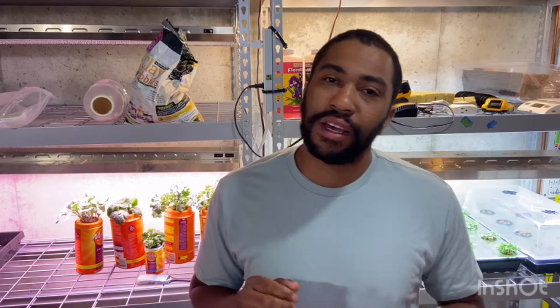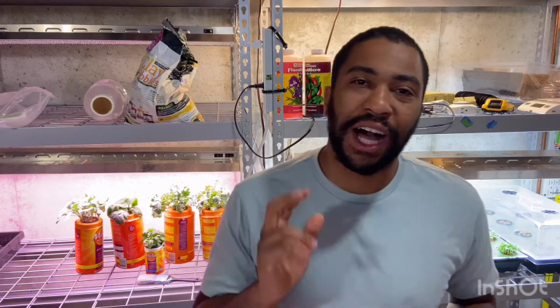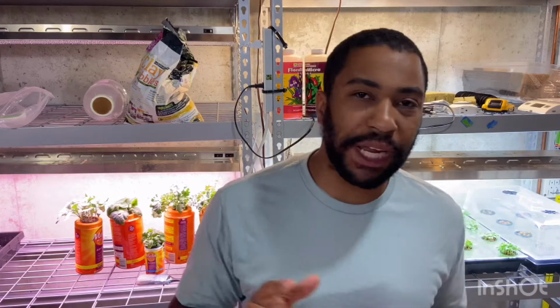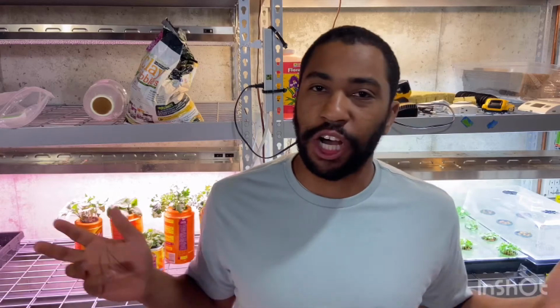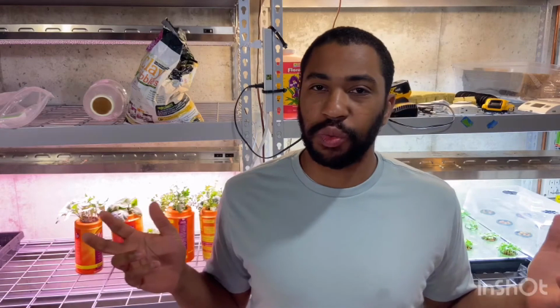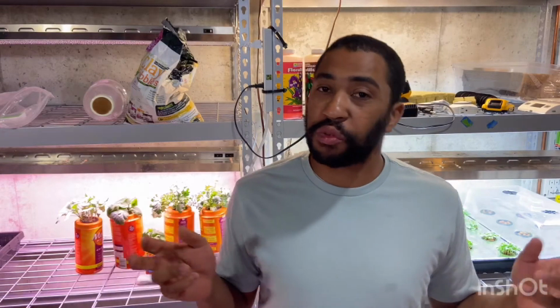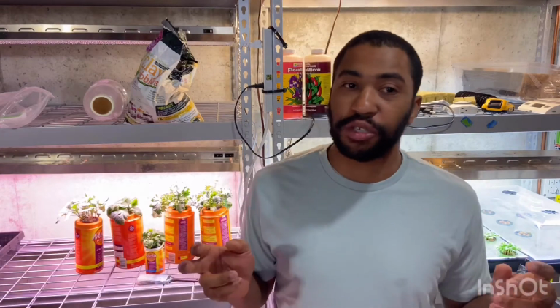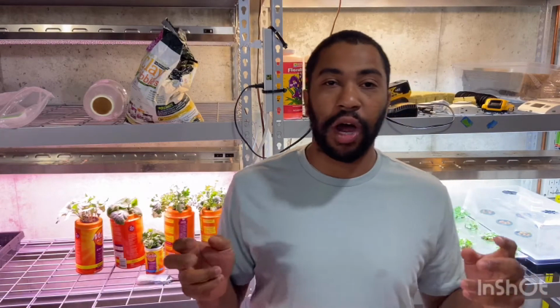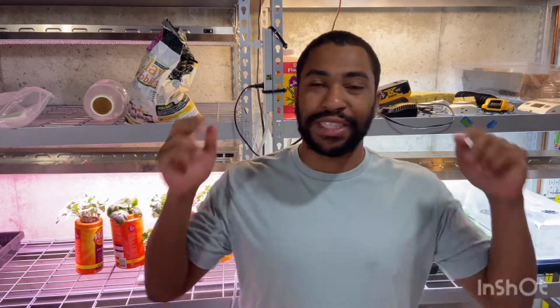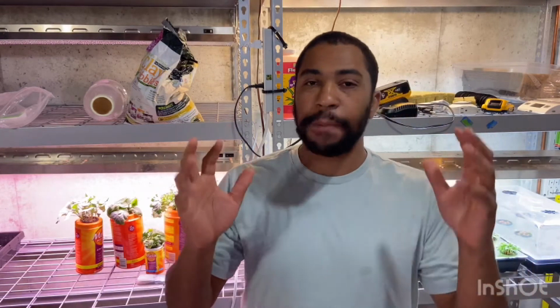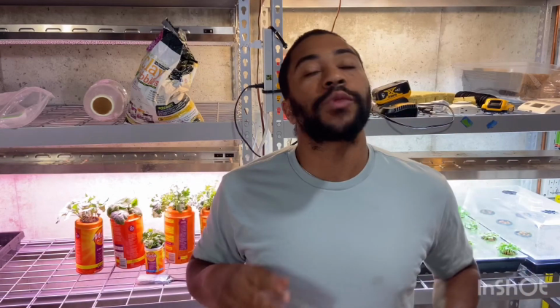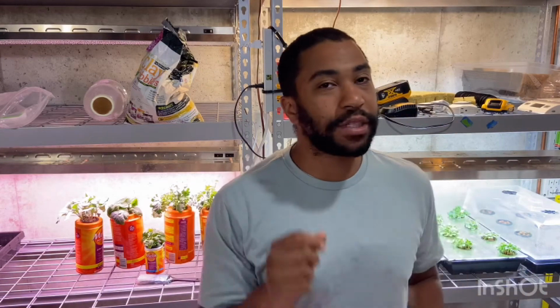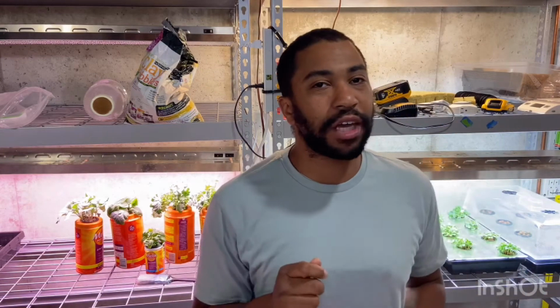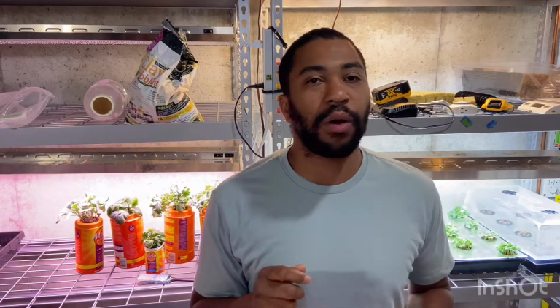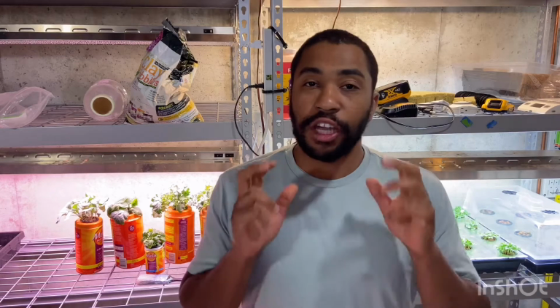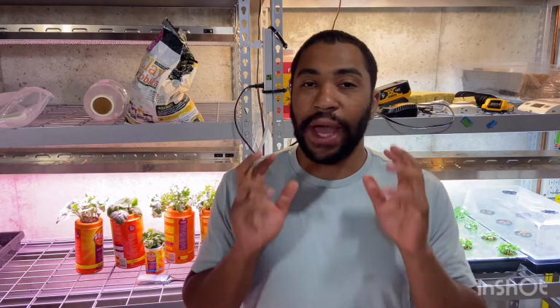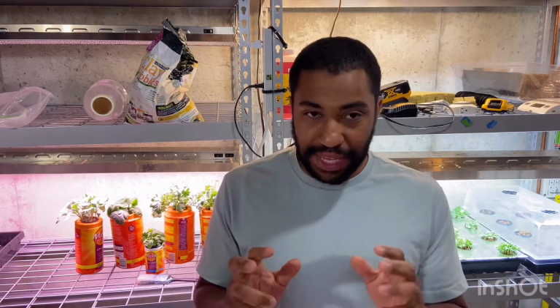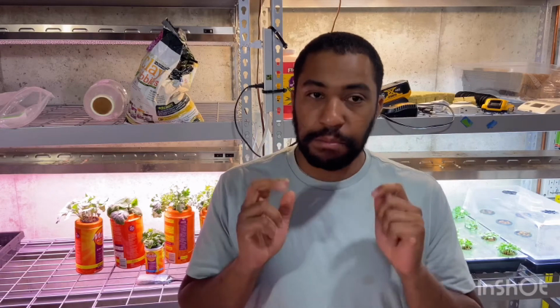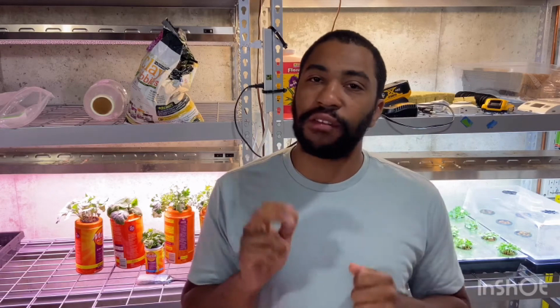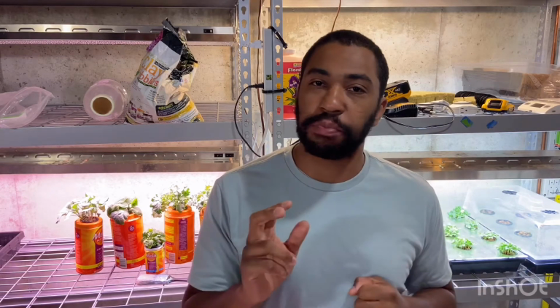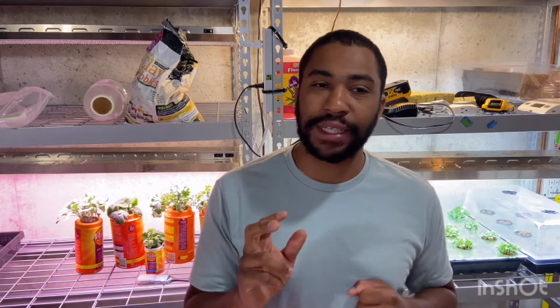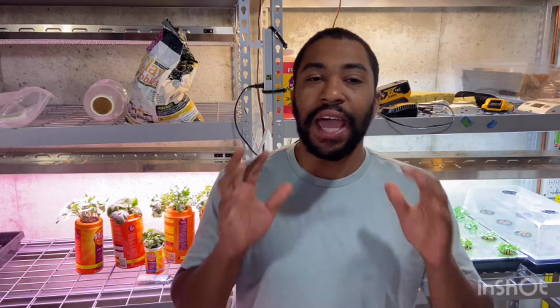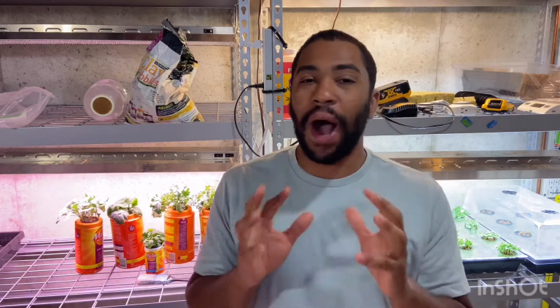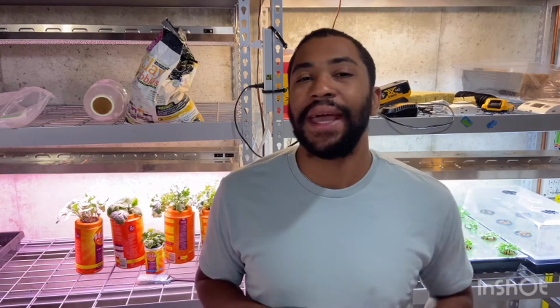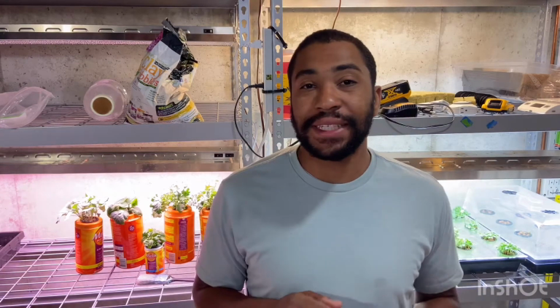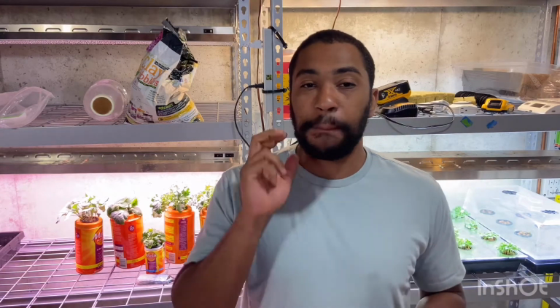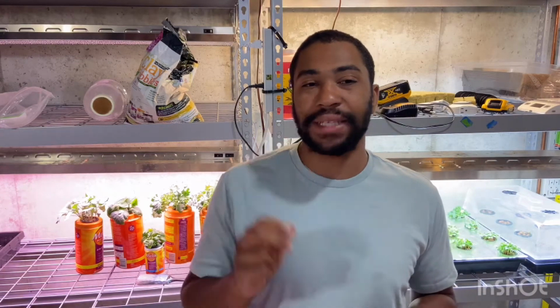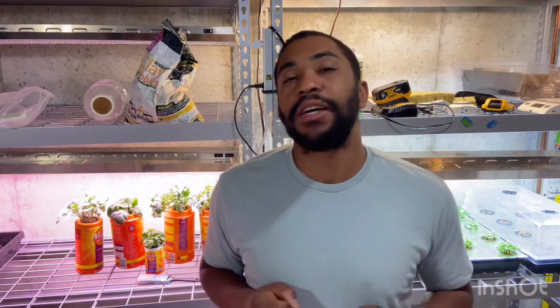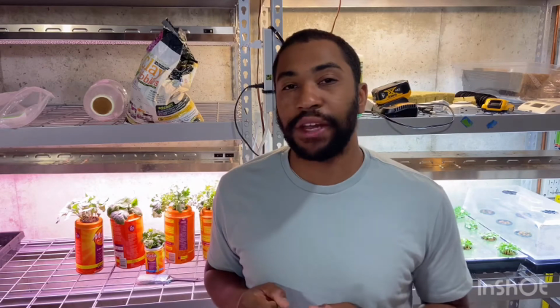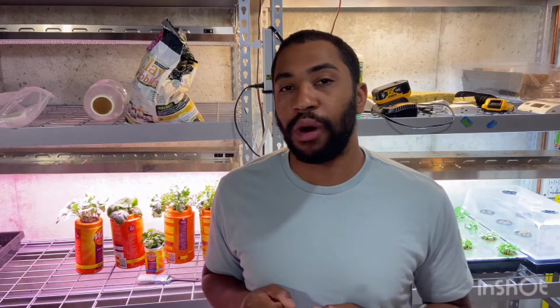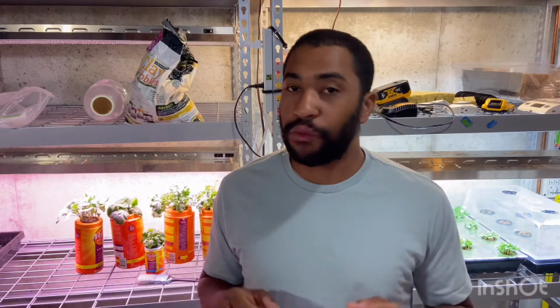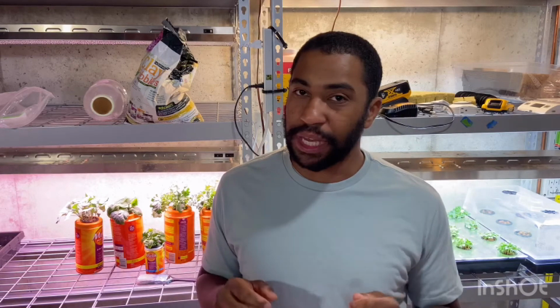Hello, my name is Joshua Rudd with Rudd's Home Farm, and today we're going to be talking about the Kratky method of hydroponics and why it is the best way to grow for beginners.